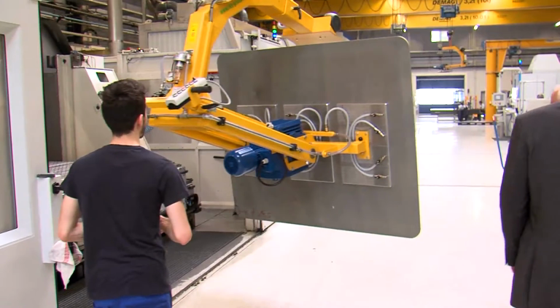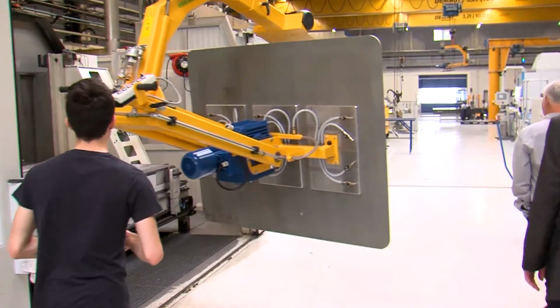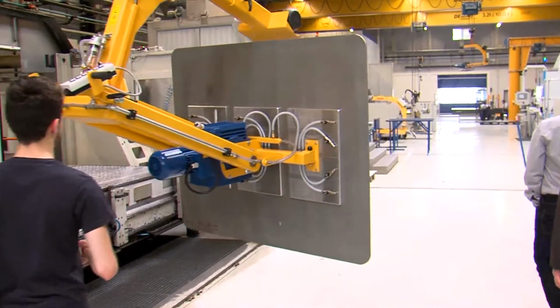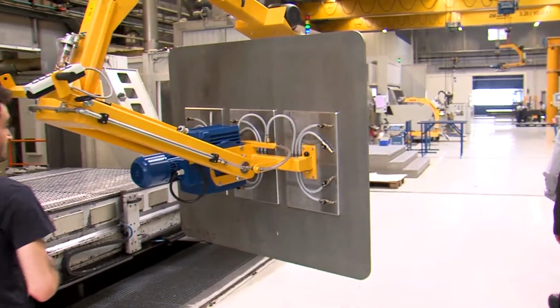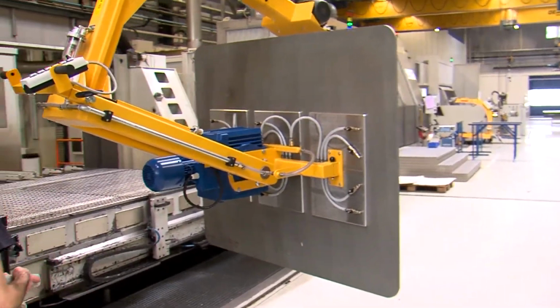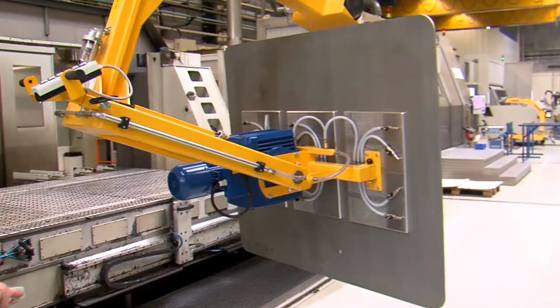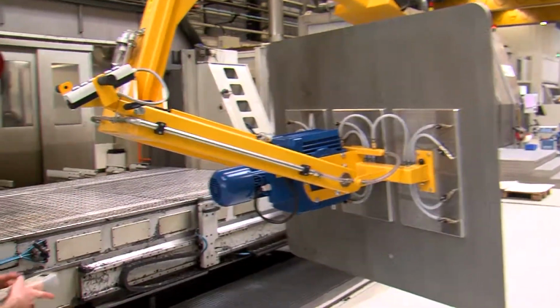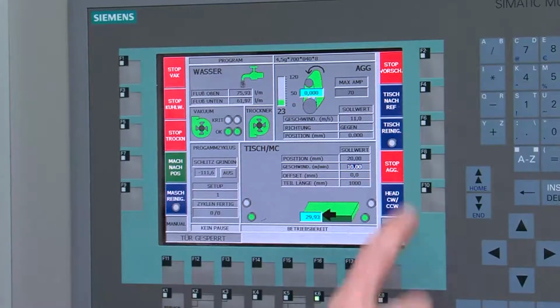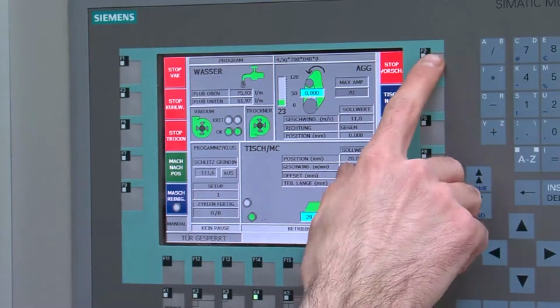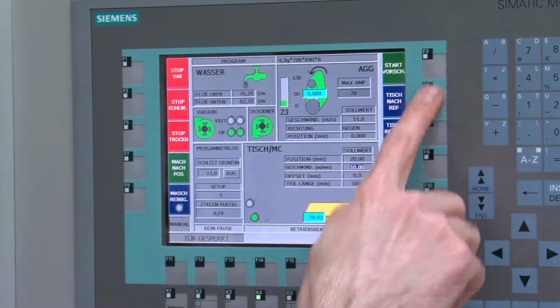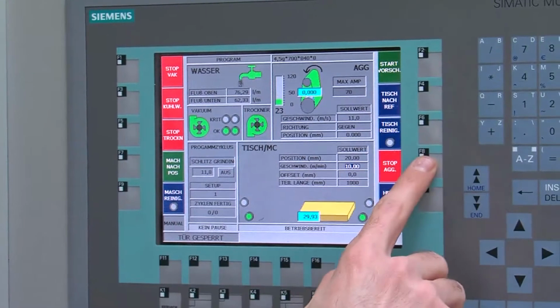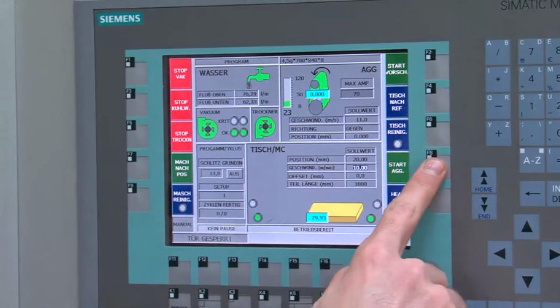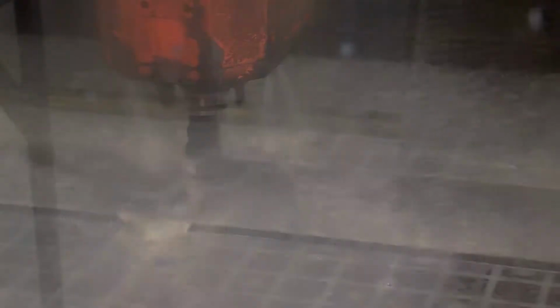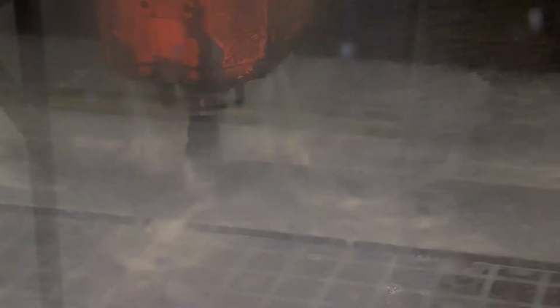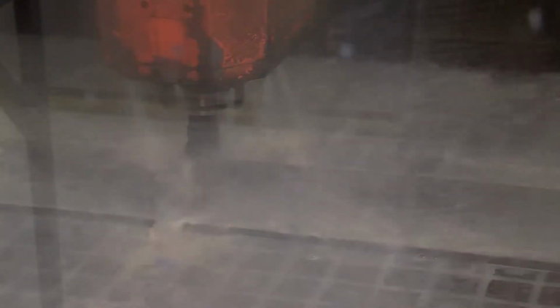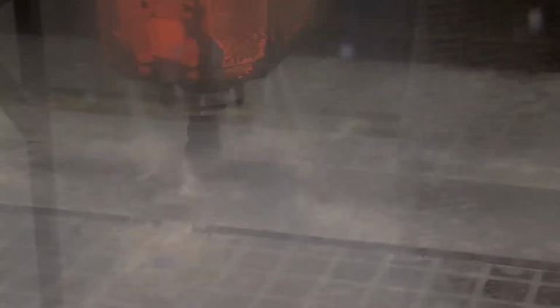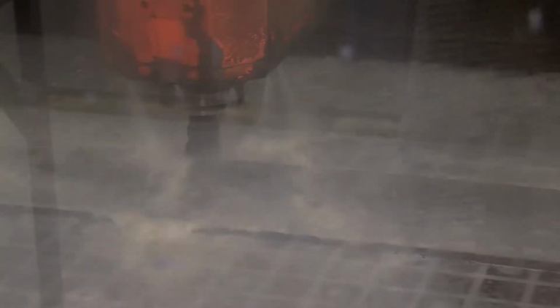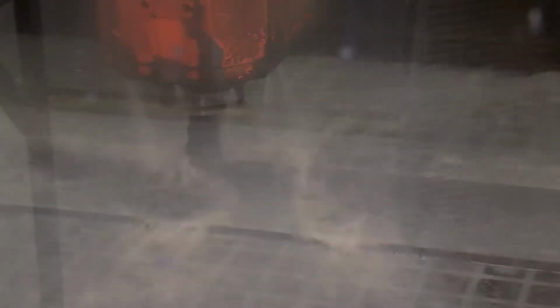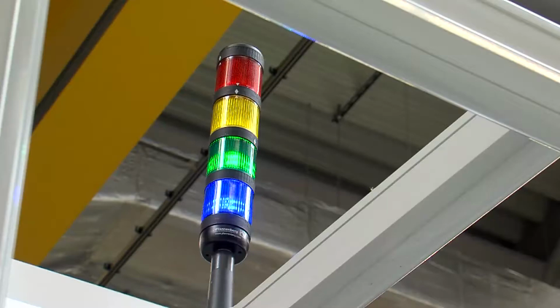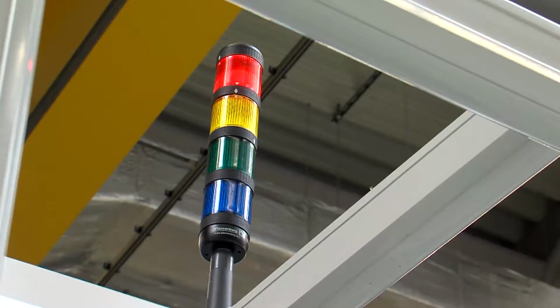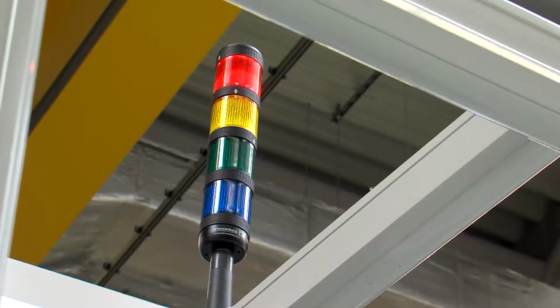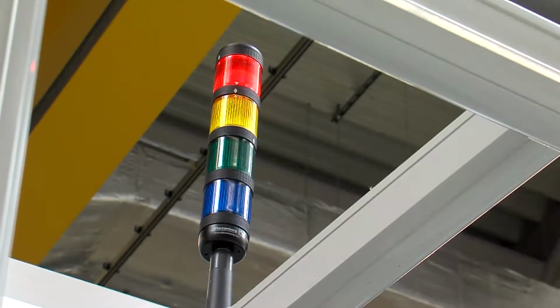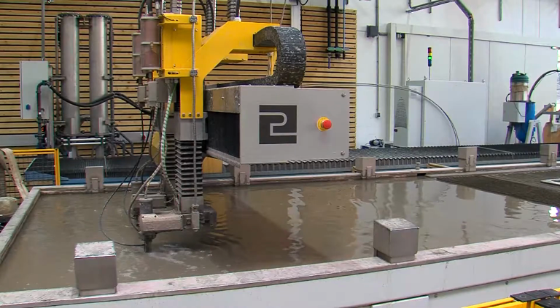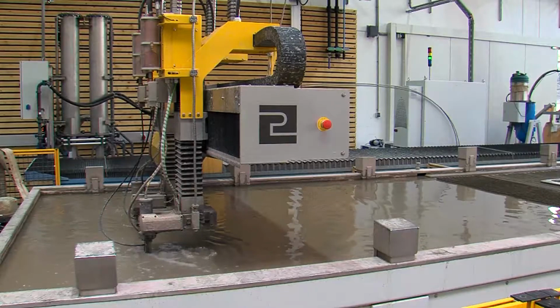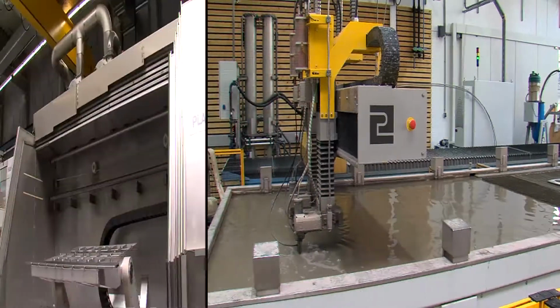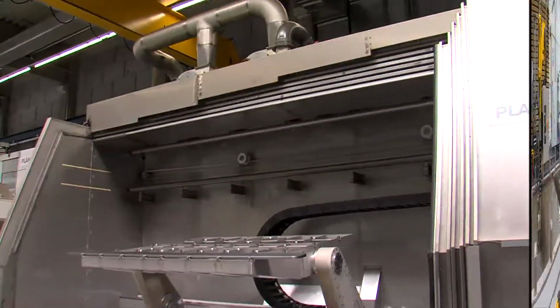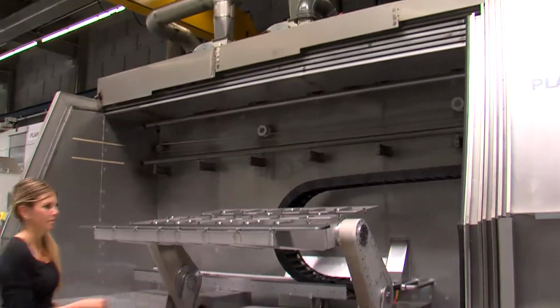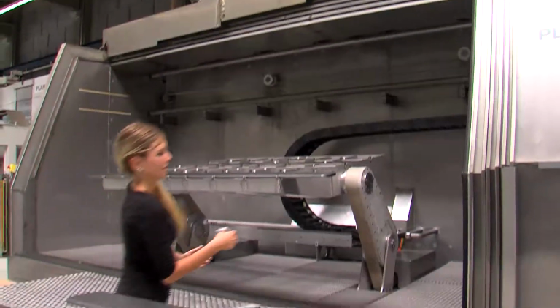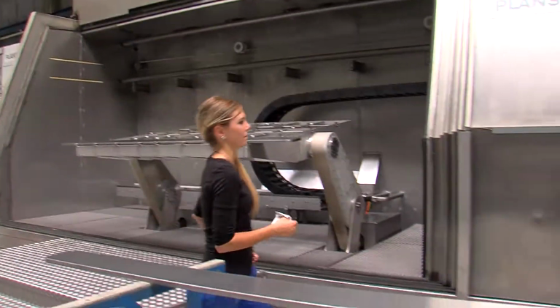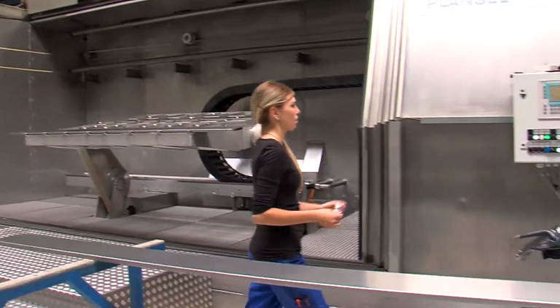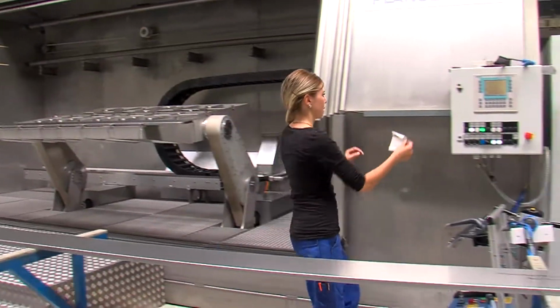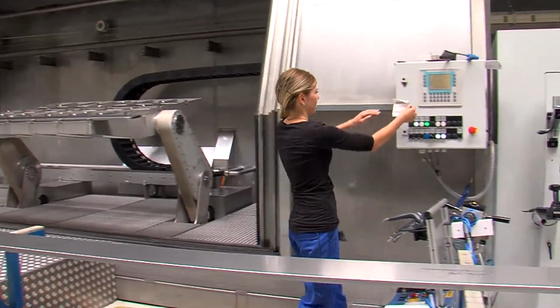The information is also useful for further actions. Conclusions can be drawn: is this machine a bottleneck because it is busy all the time? In this case, a second machine could make sense.